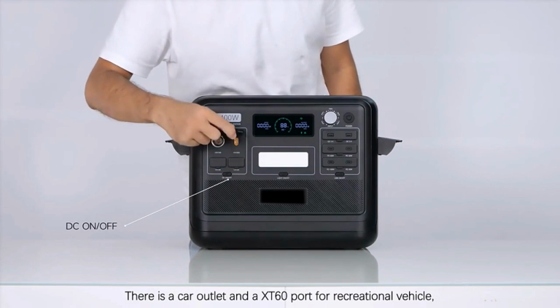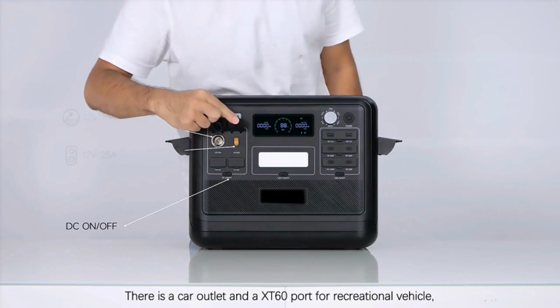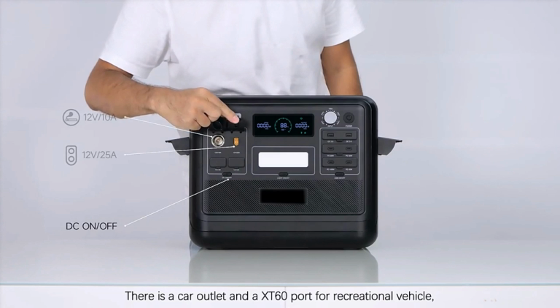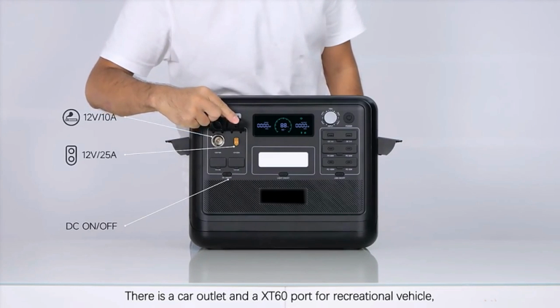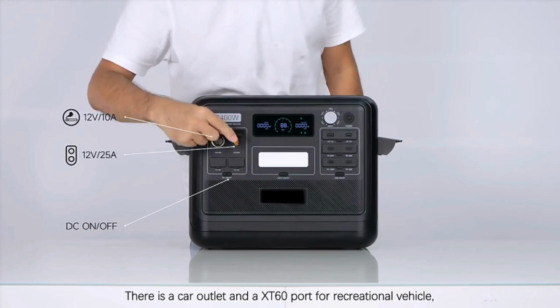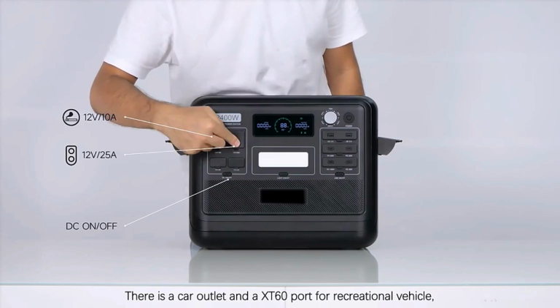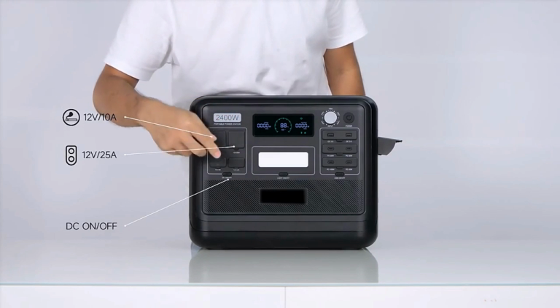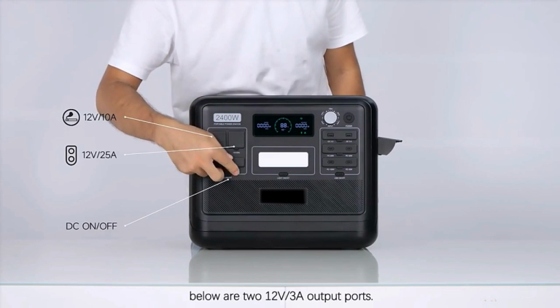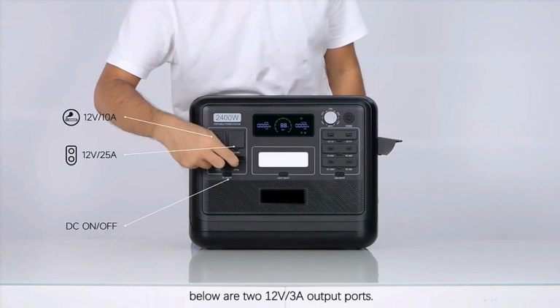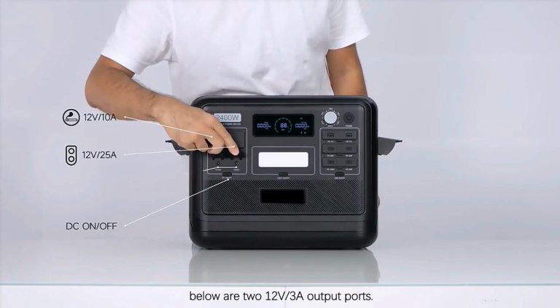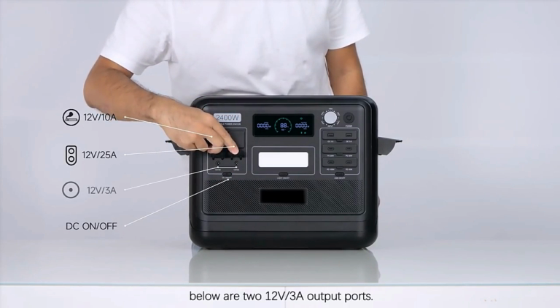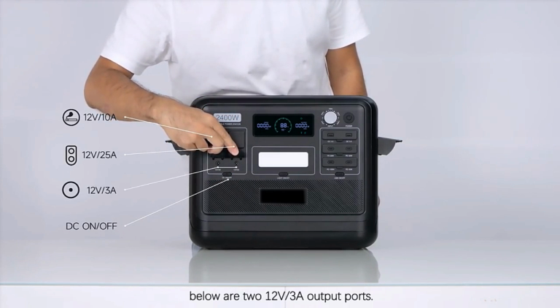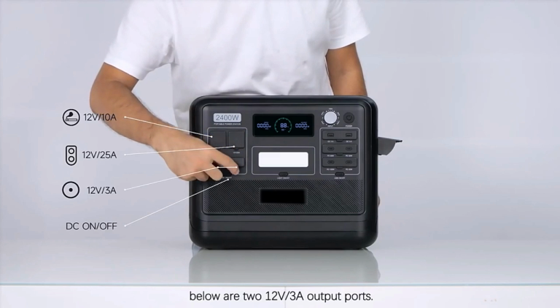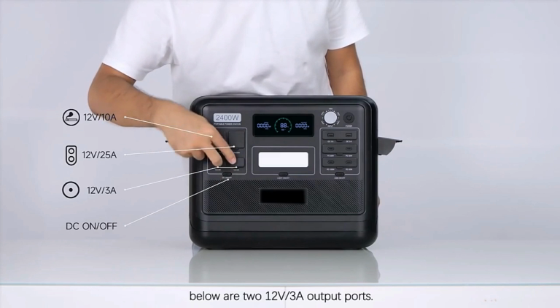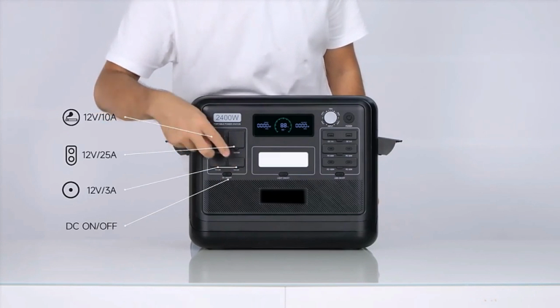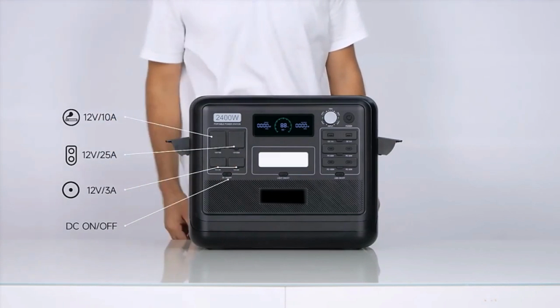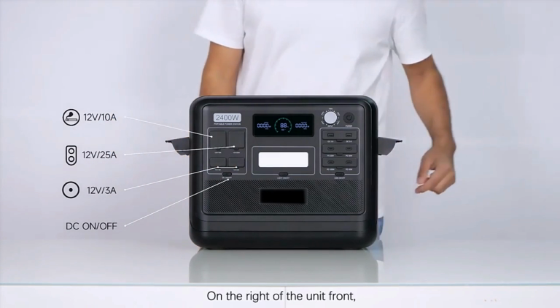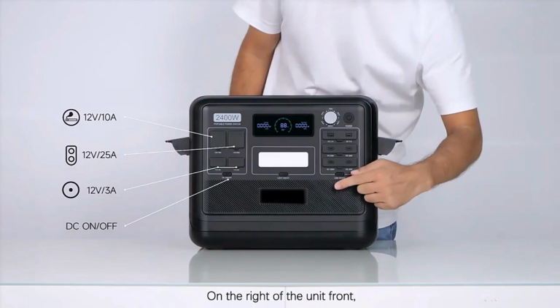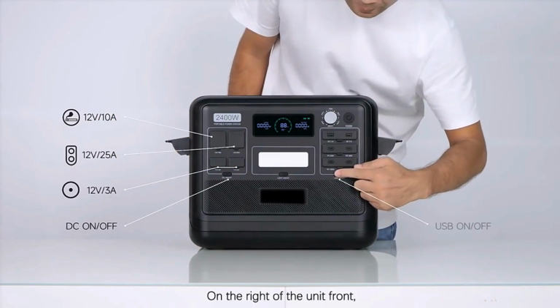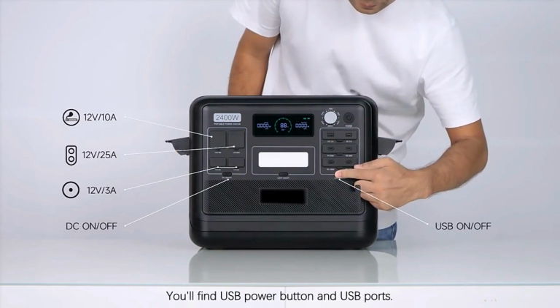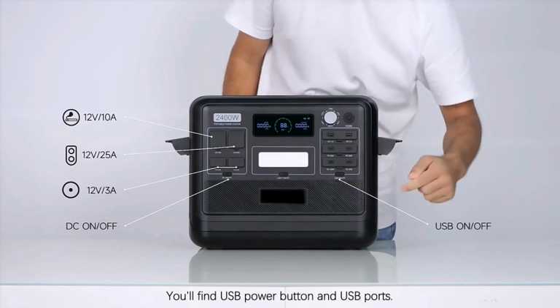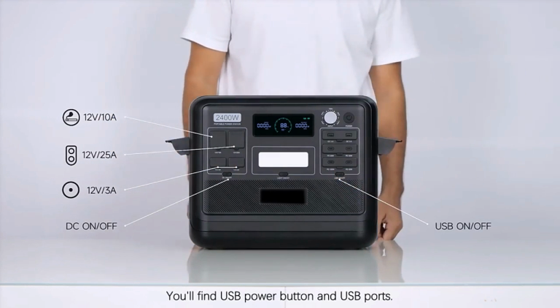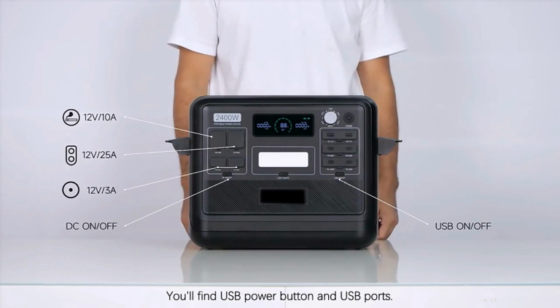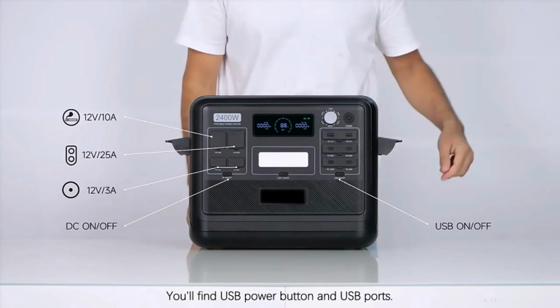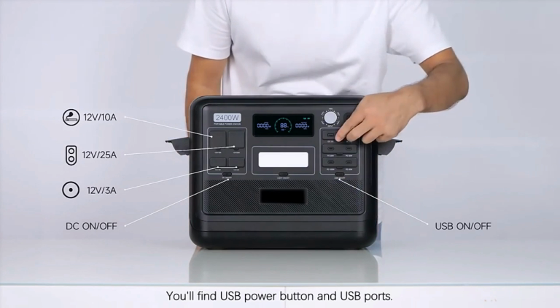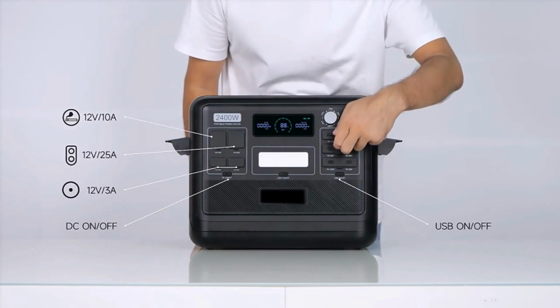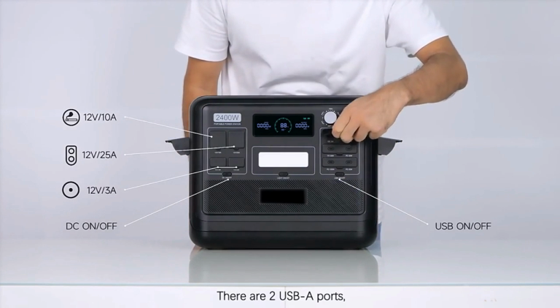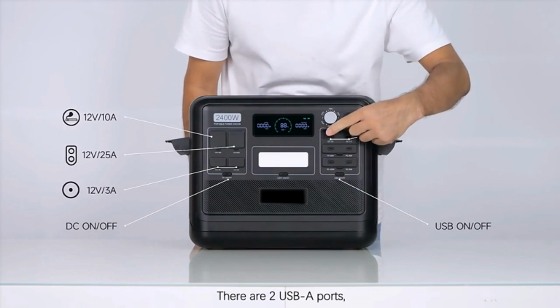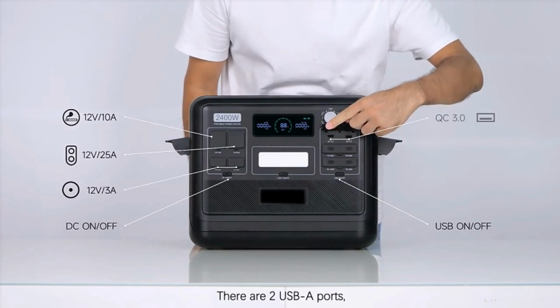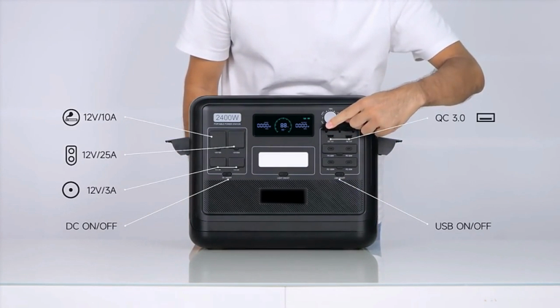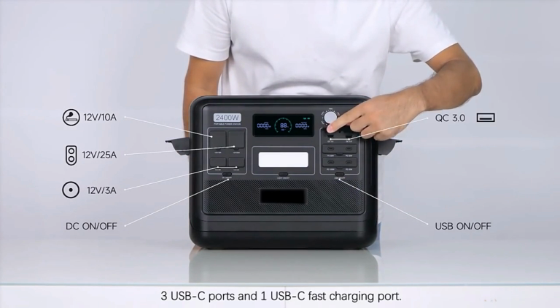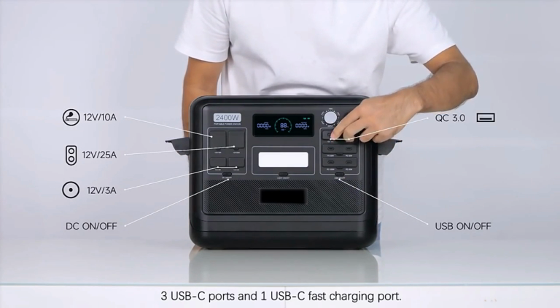On the left of the F2400 front, you will find the DC power button and DC output ports. There is a car outlet and an XT60 port for recreational vehicles. Below are two 12V 3A output ports.